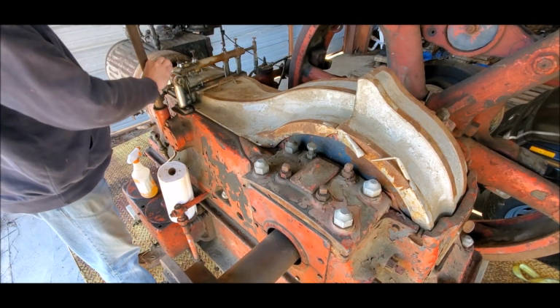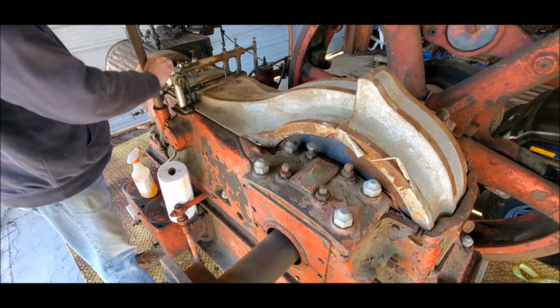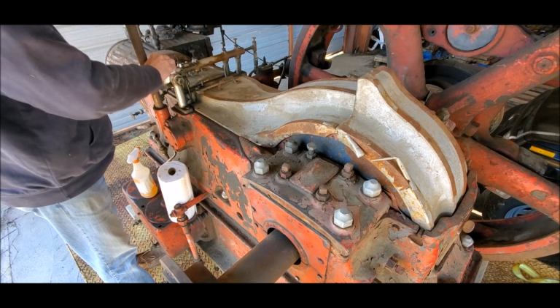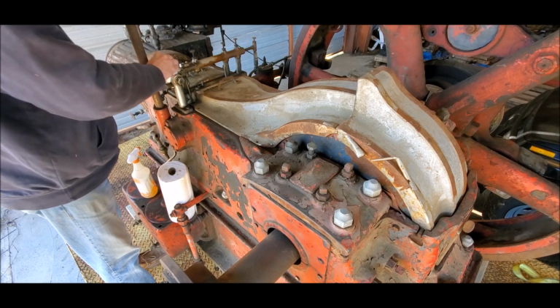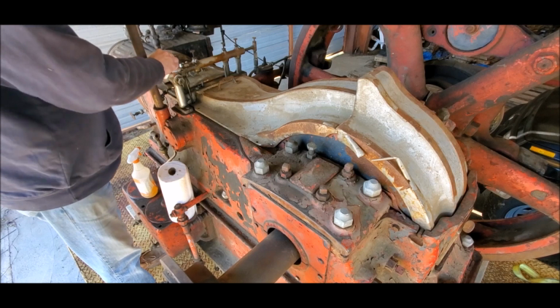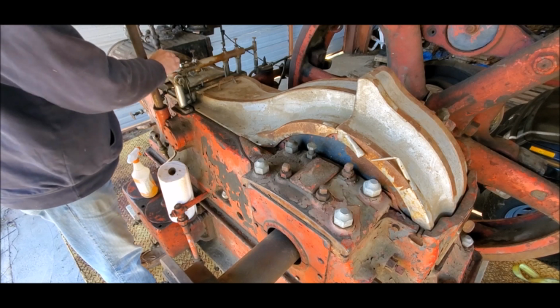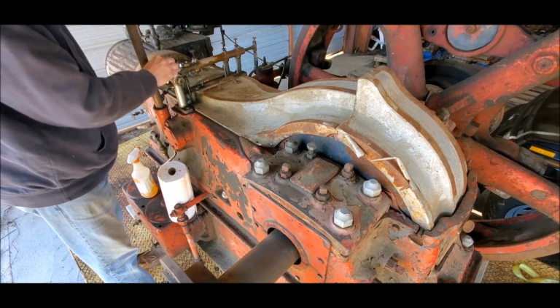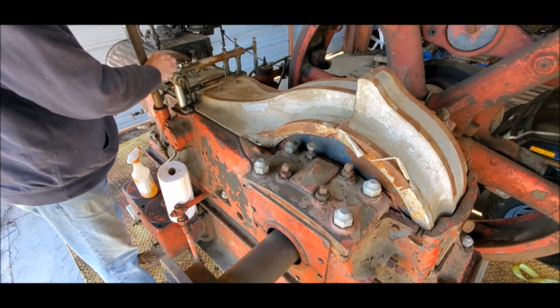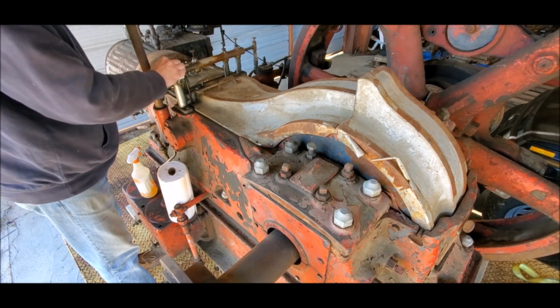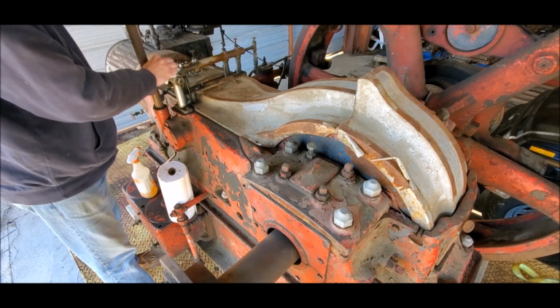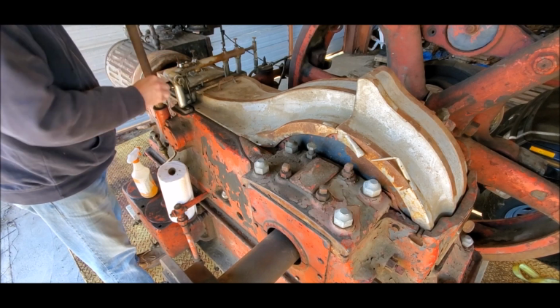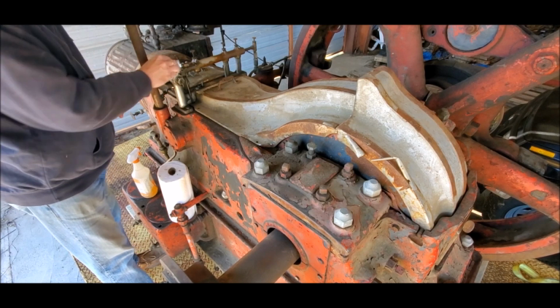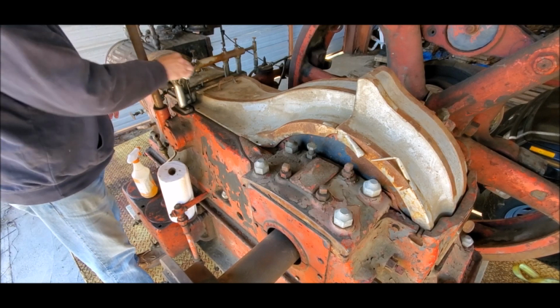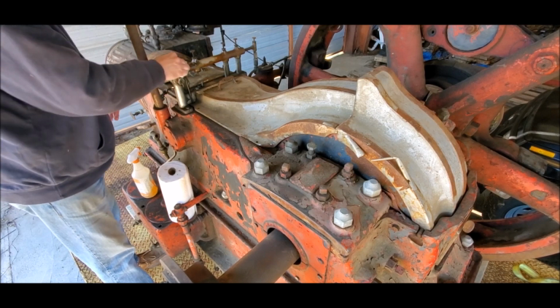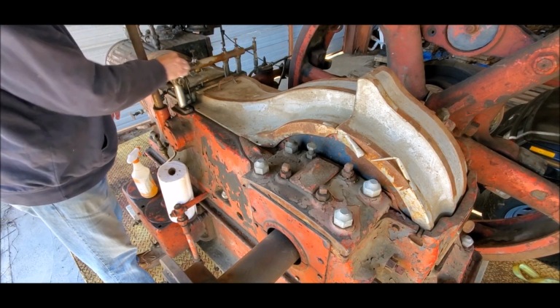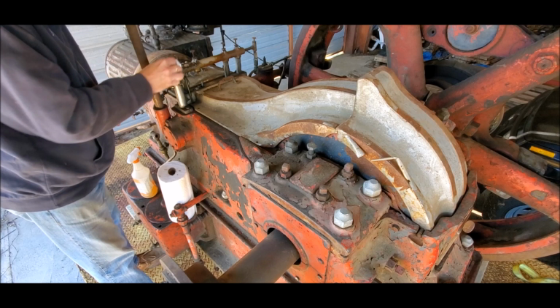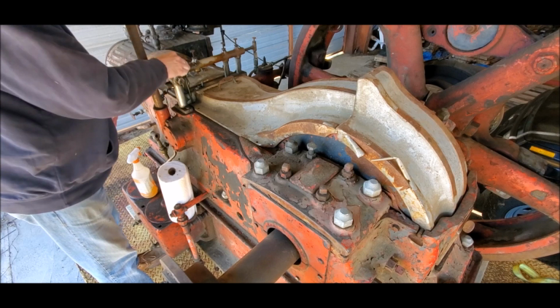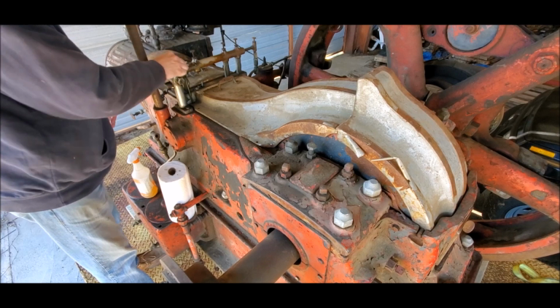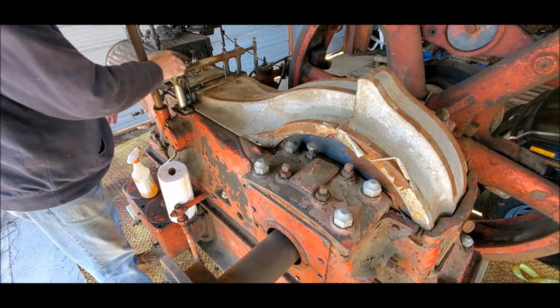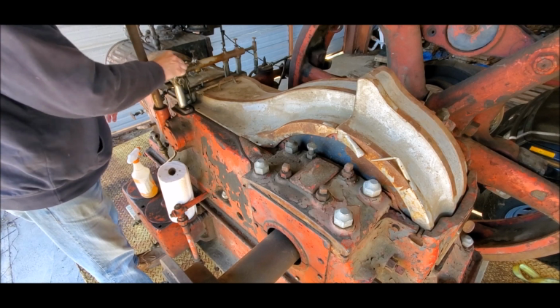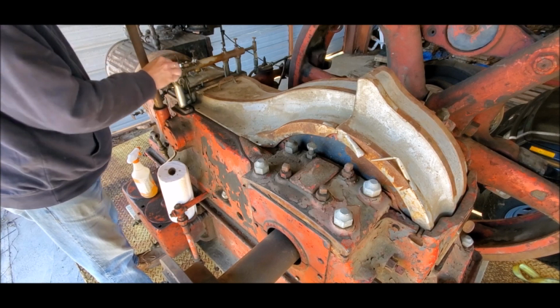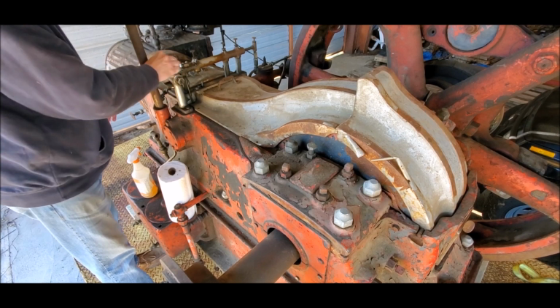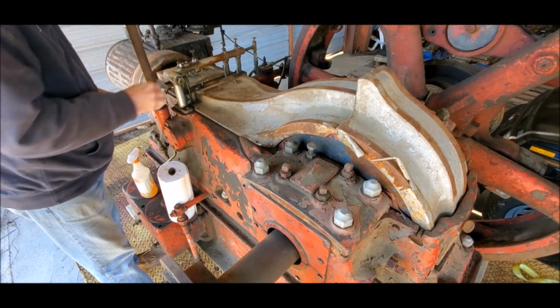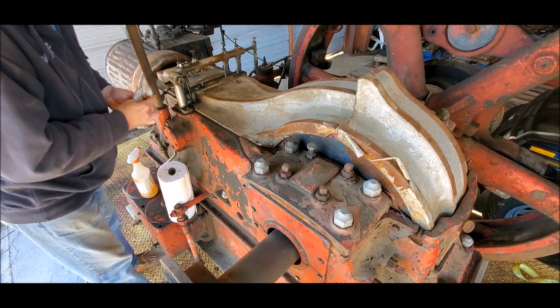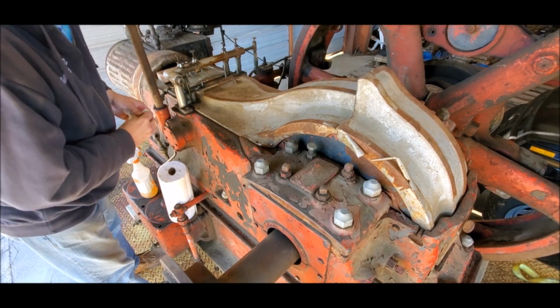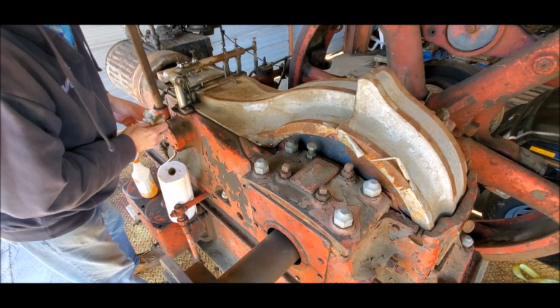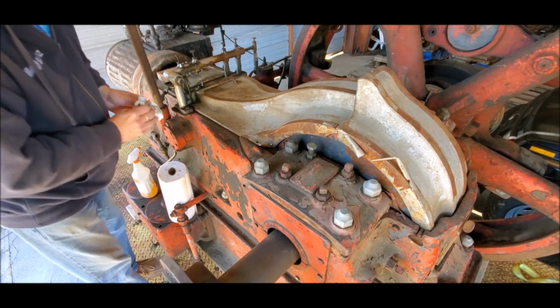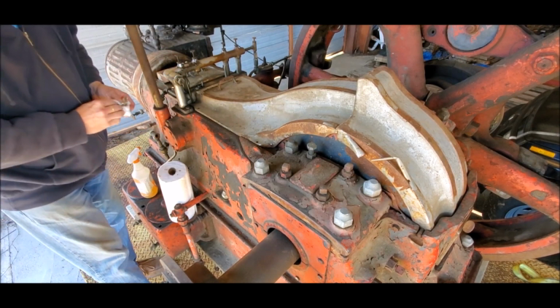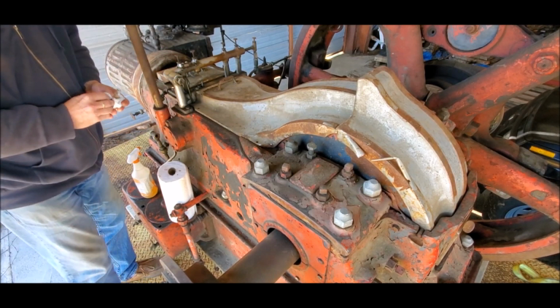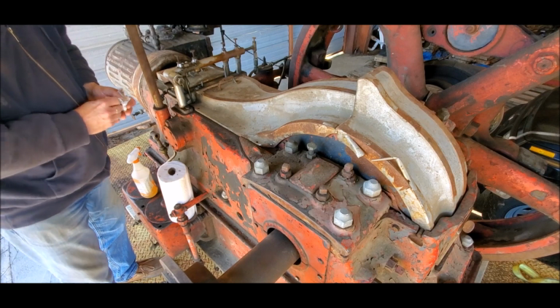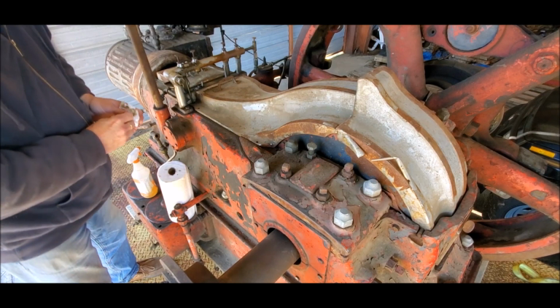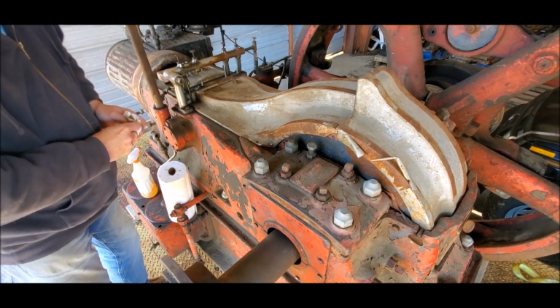You're going to have a ball cleaning all this up and making this thing shine - it's going to have so much nickel and chrome look to it. Can't wait. More in a separate video.